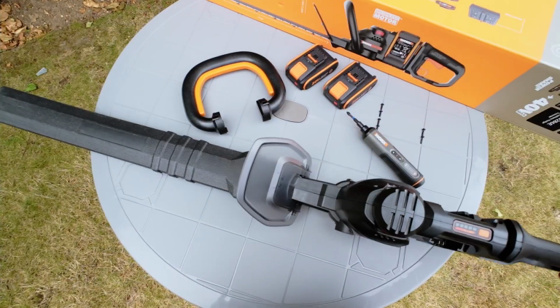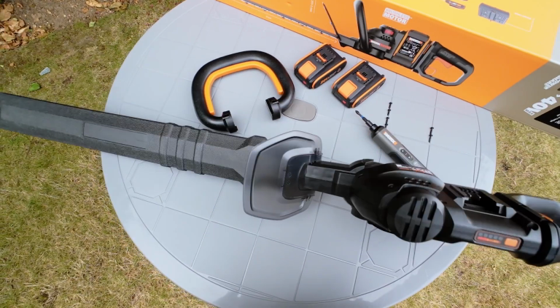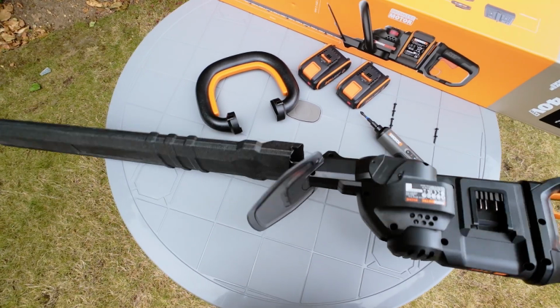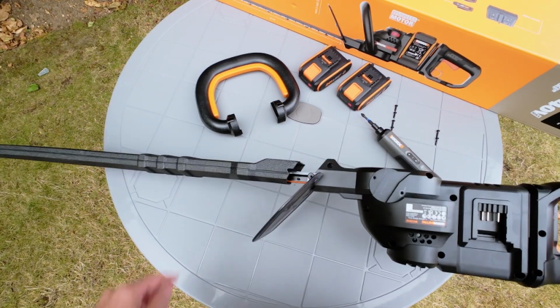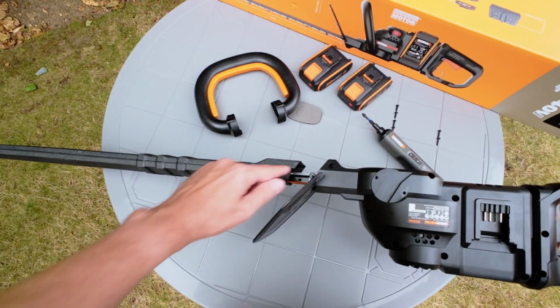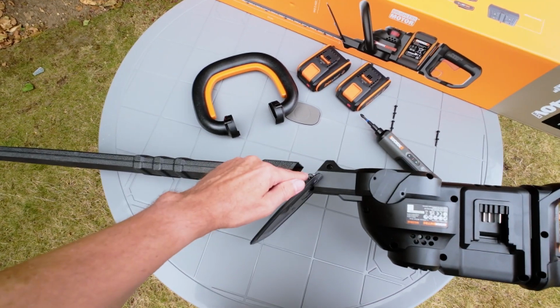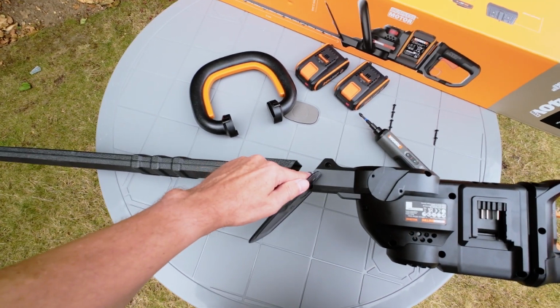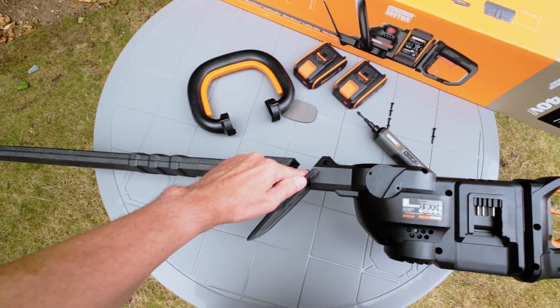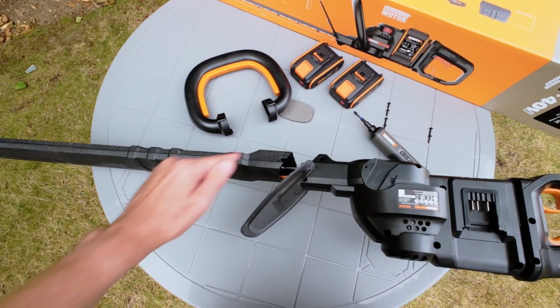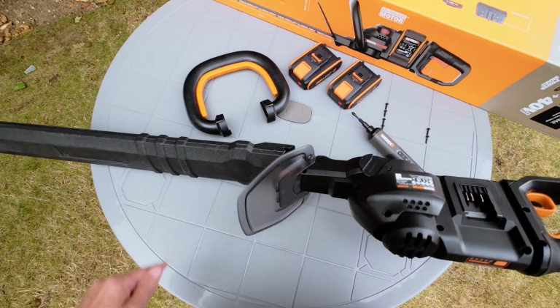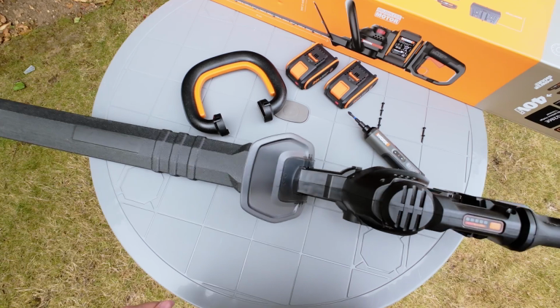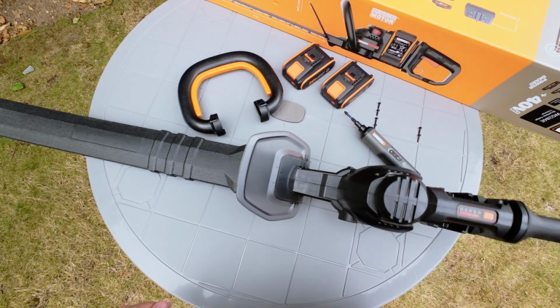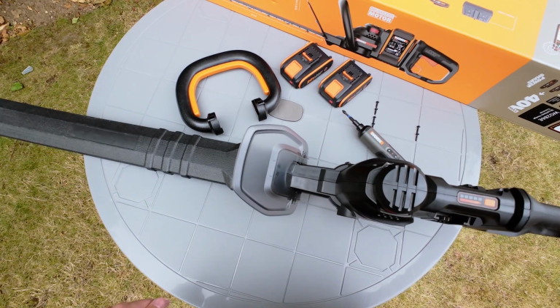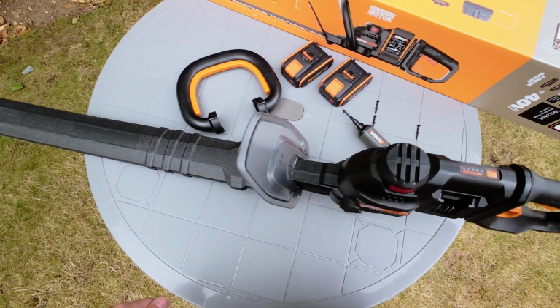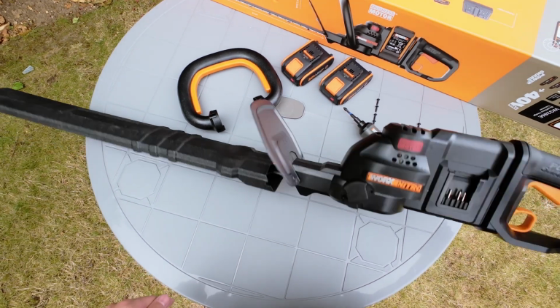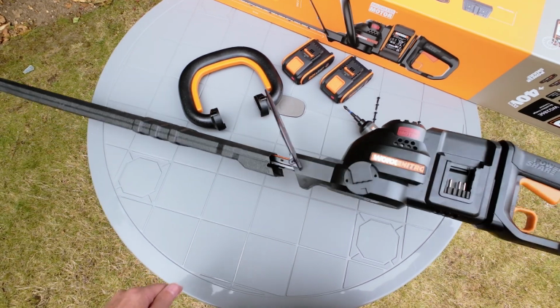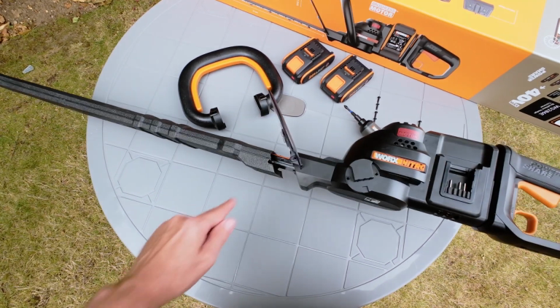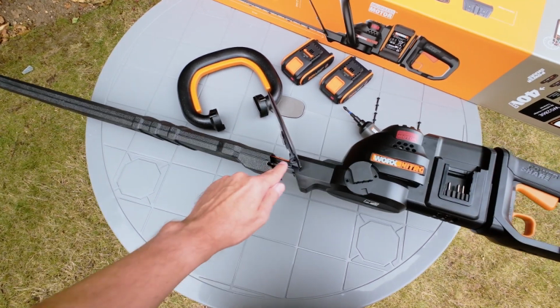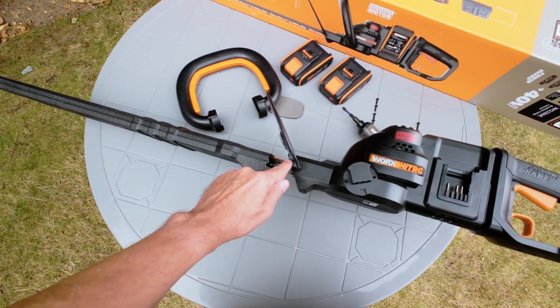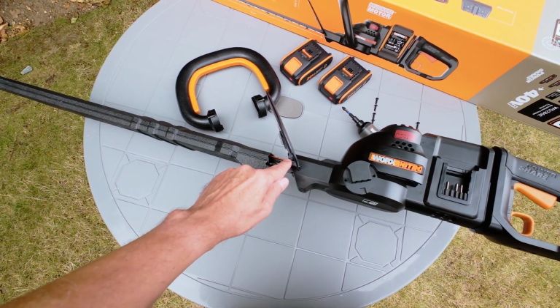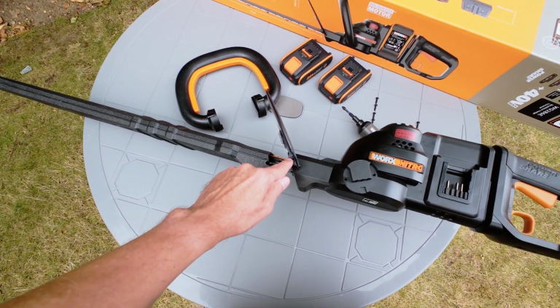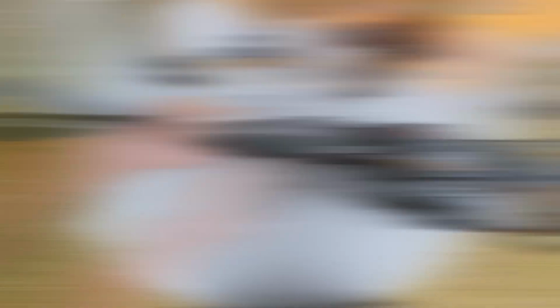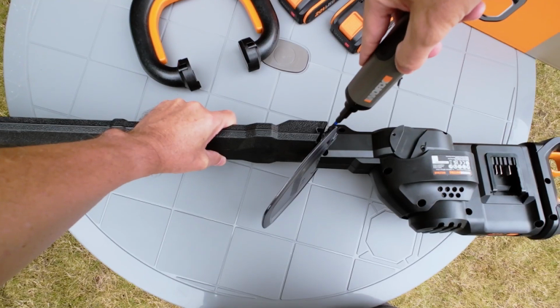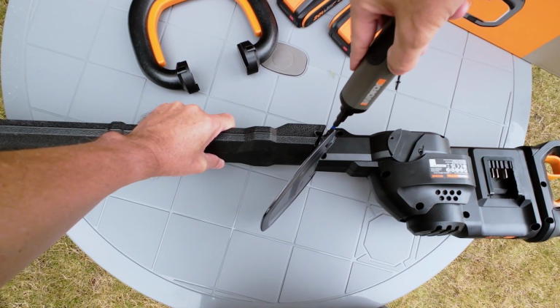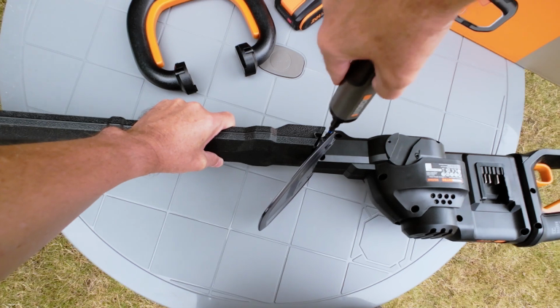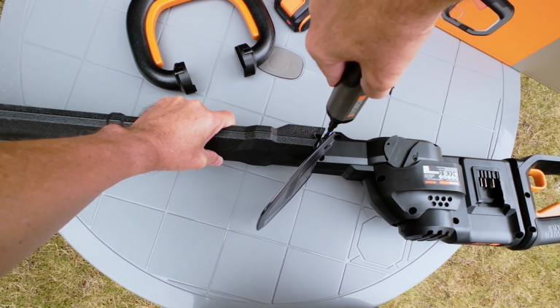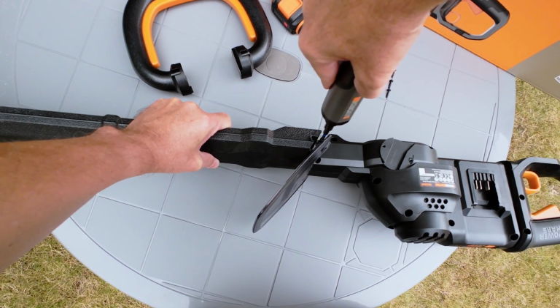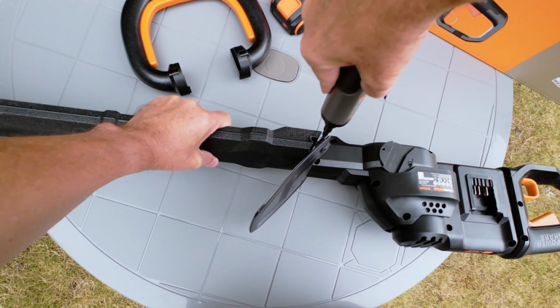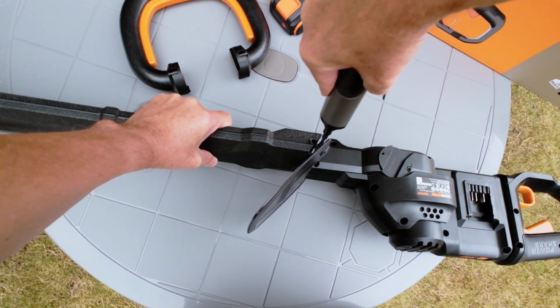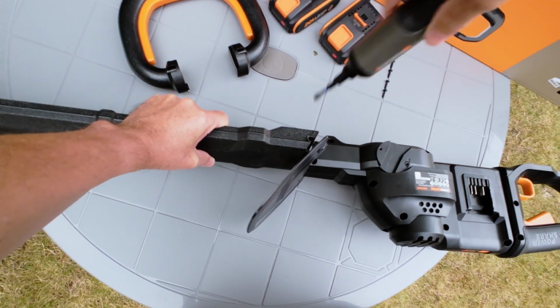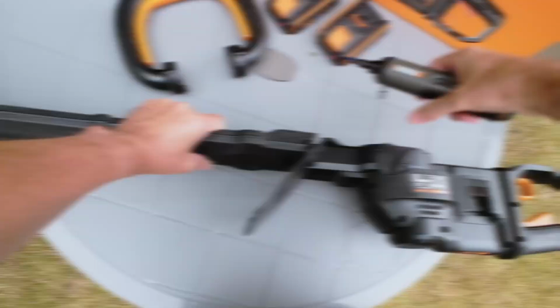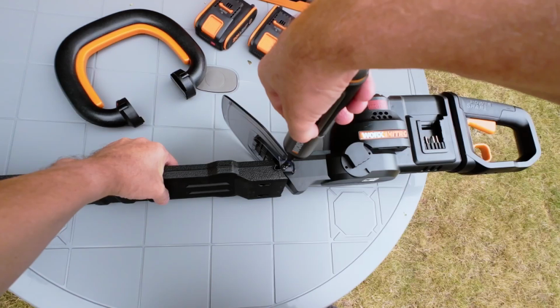Take two screws from the packet and position them through the holes in the front guard and into the sides of the trimmer. Tighten up with a screwdriver on both sides.